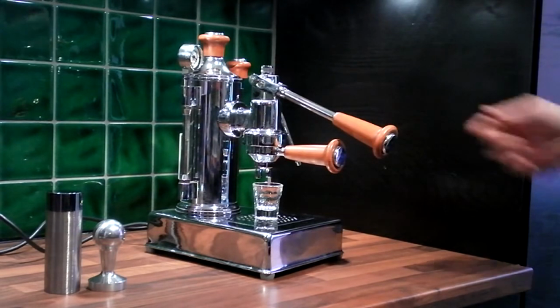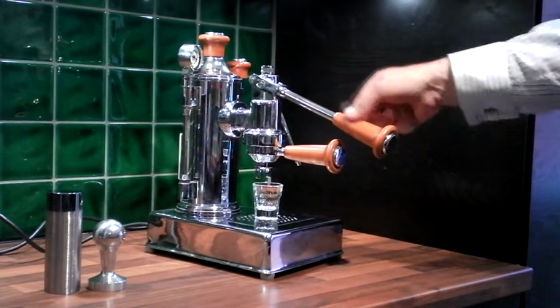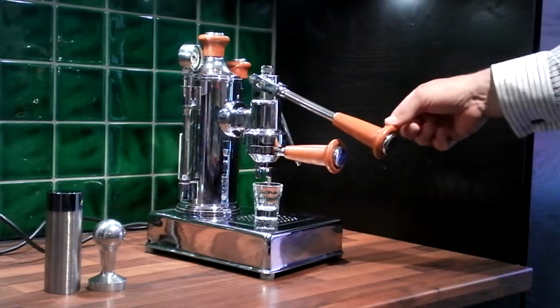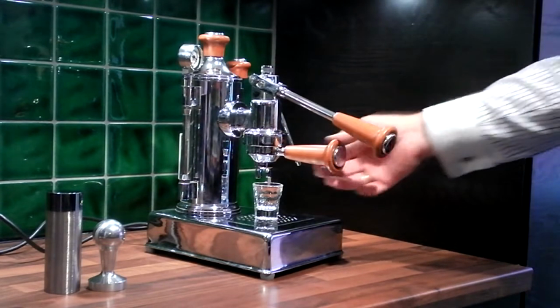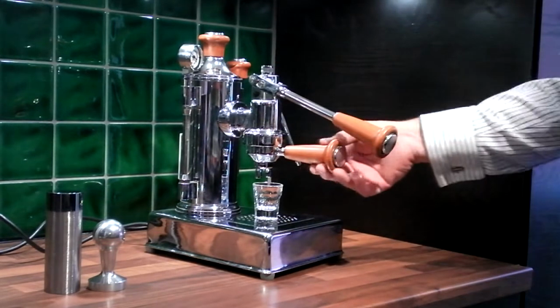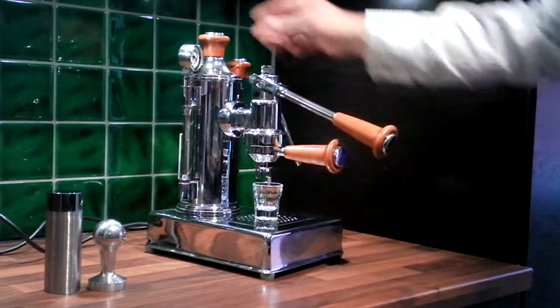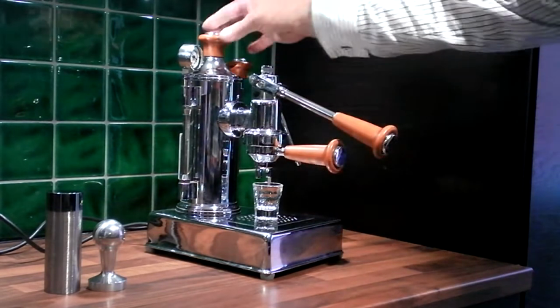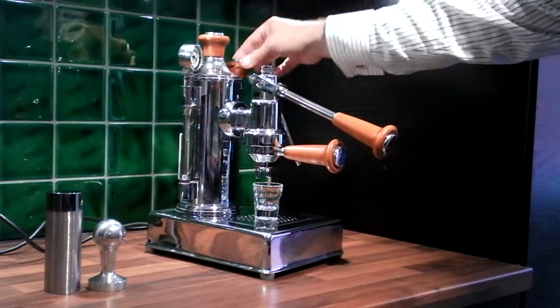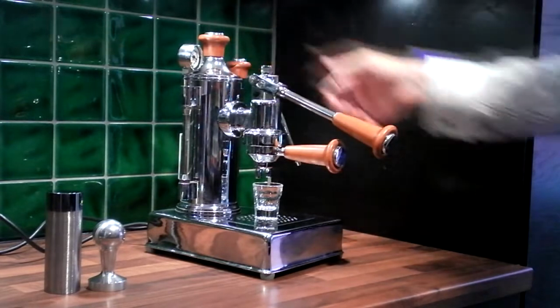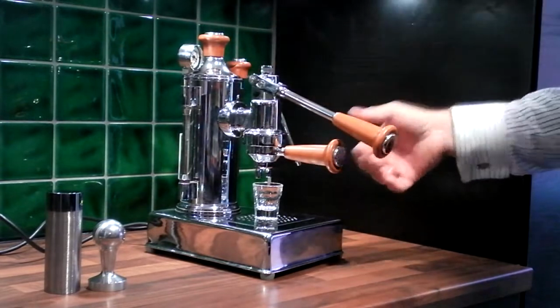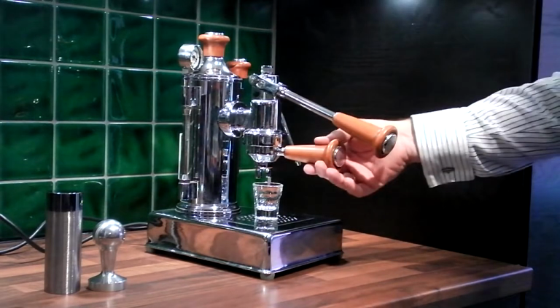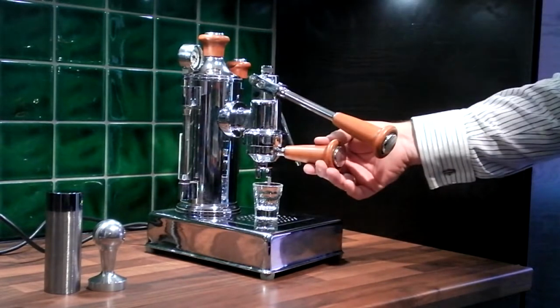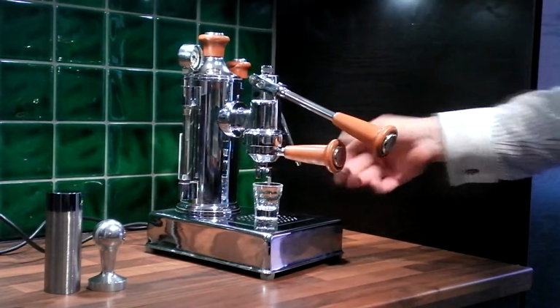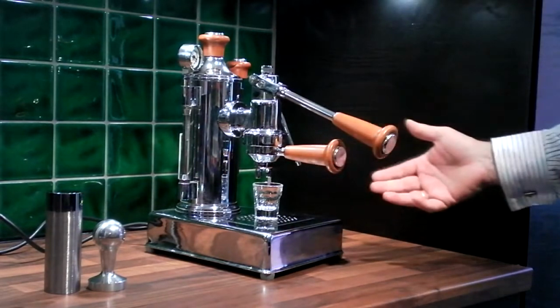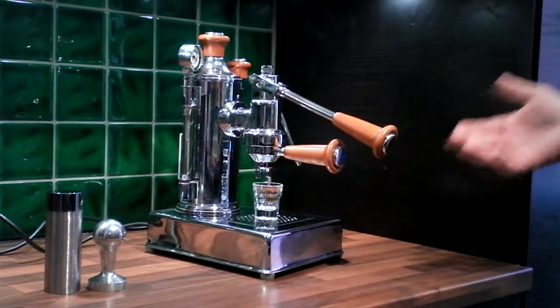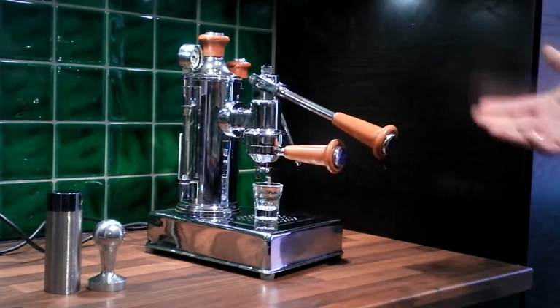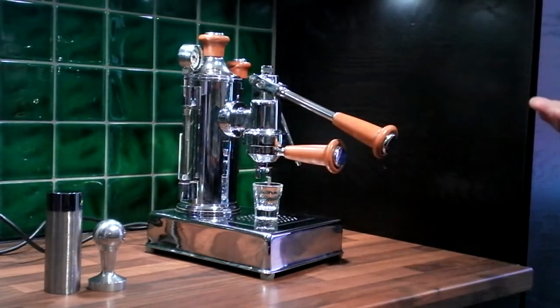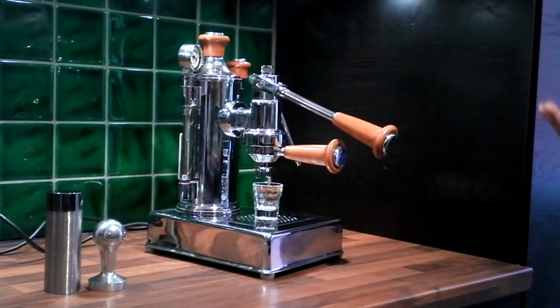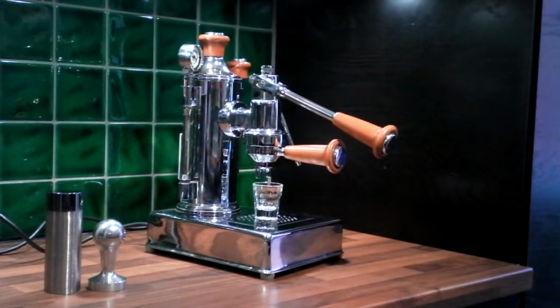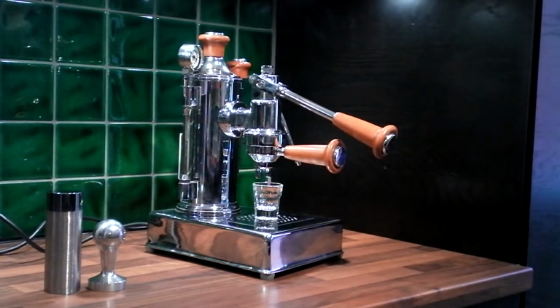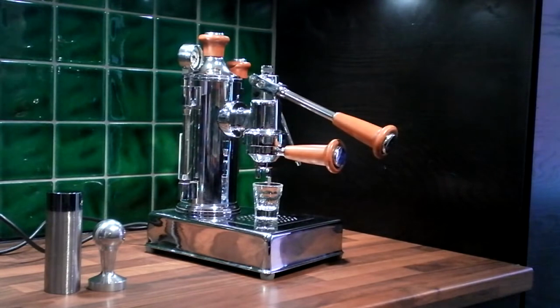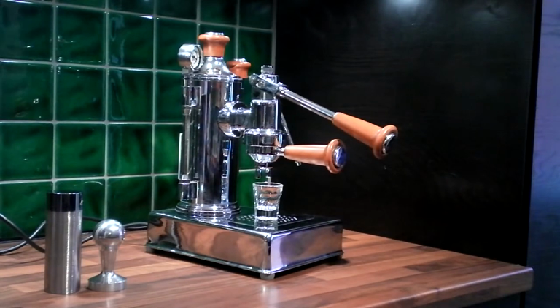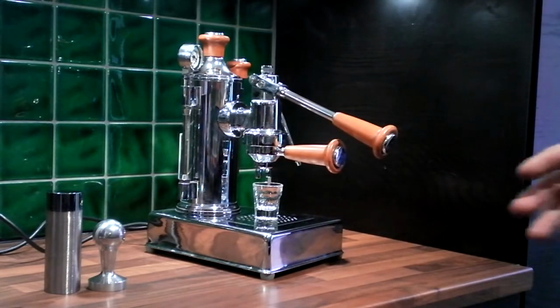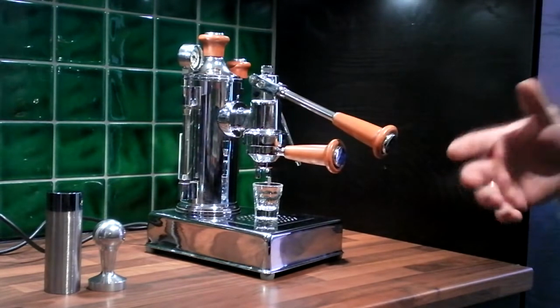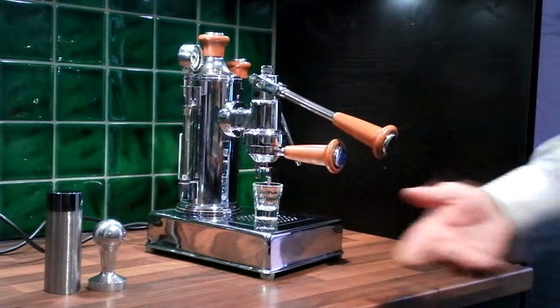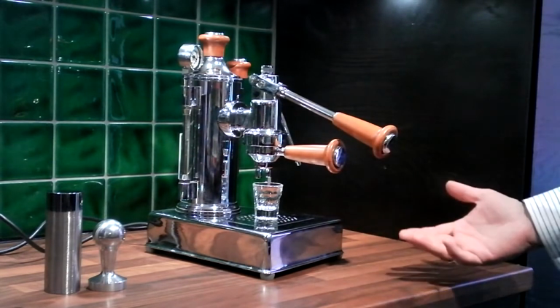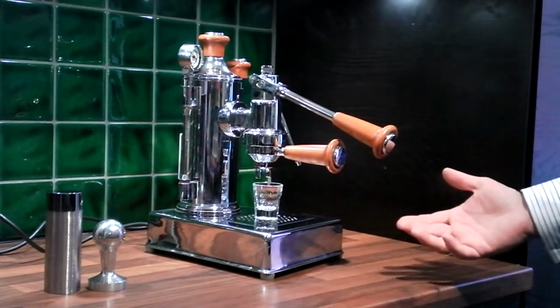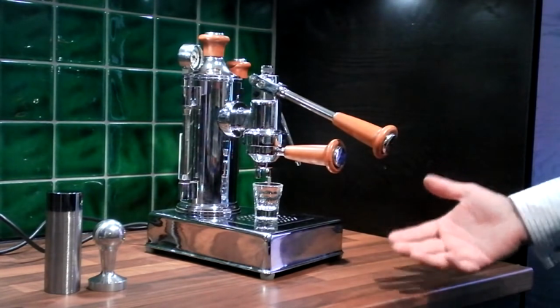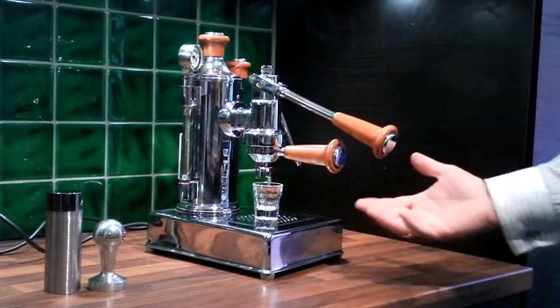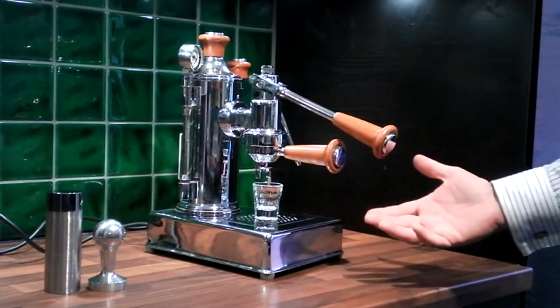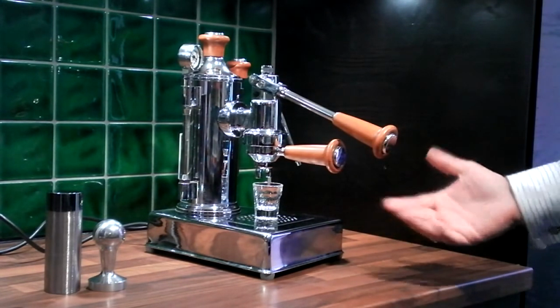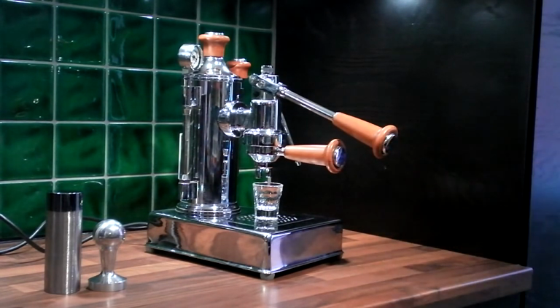Unfortunately, I can't find any pictures that show any of them having the wooden handles on. This was brand new — it came with the instructions. Unfortunately, it didn't have any maker's marks on it. I've taken everything apart and there are no maker's marks anywhere on the machine.